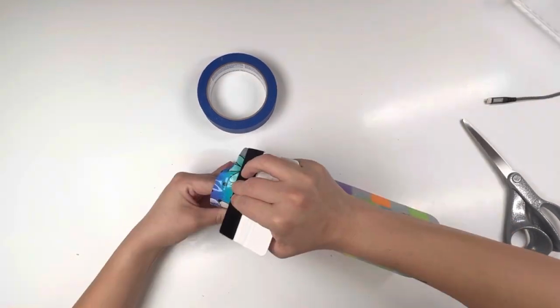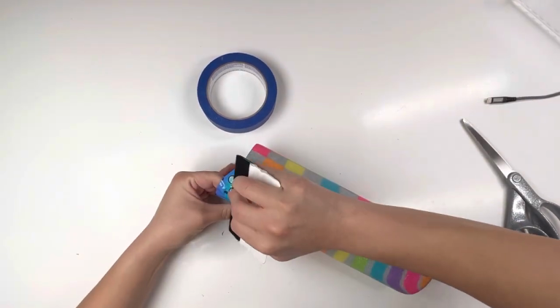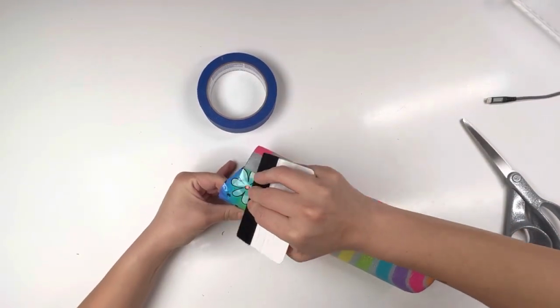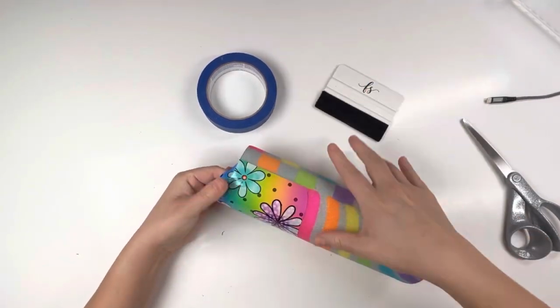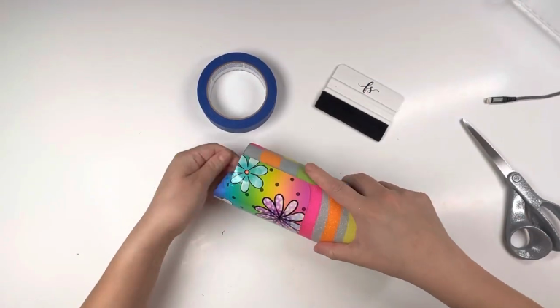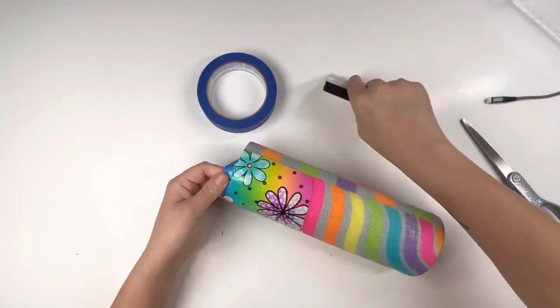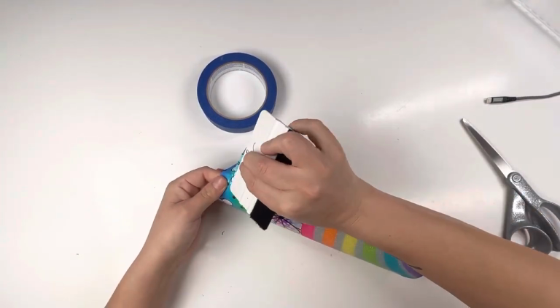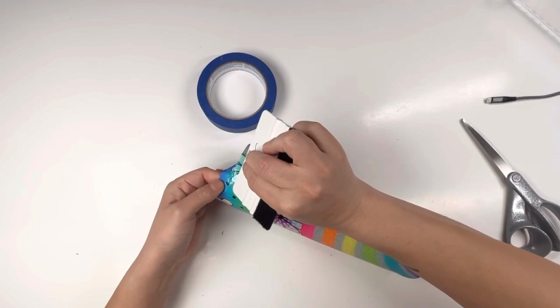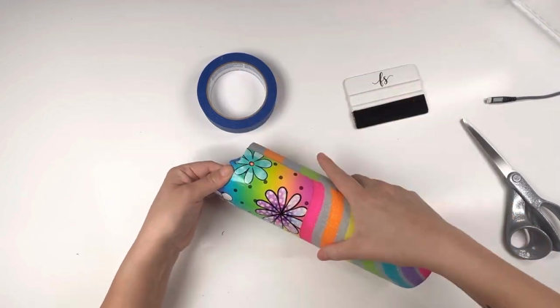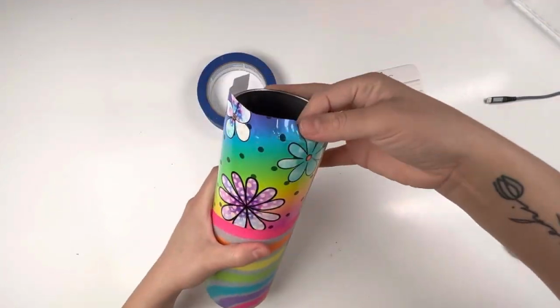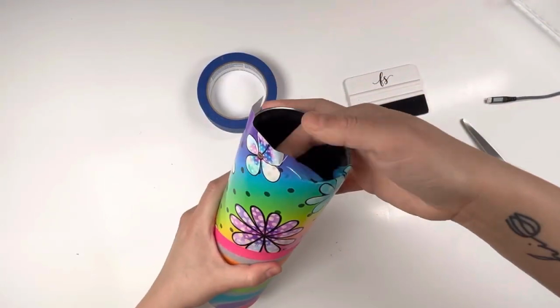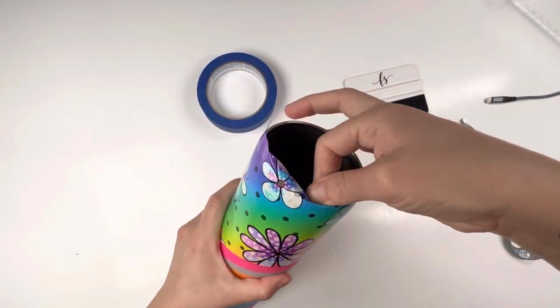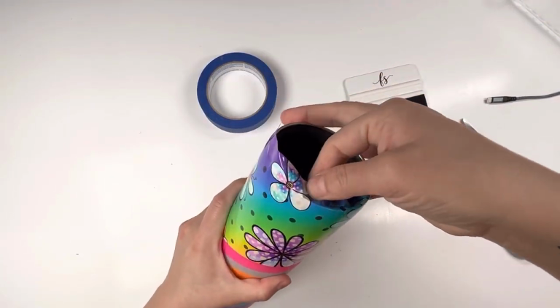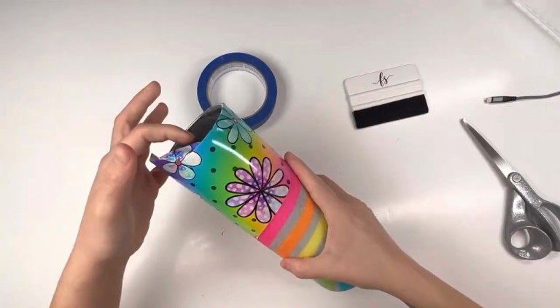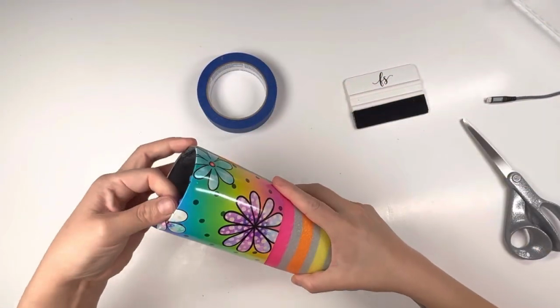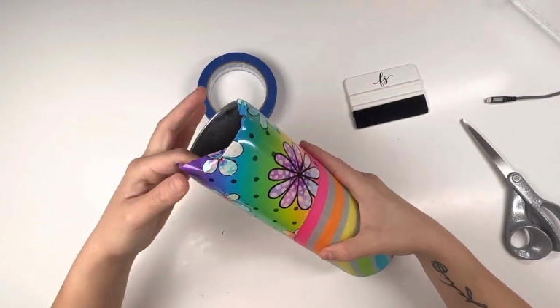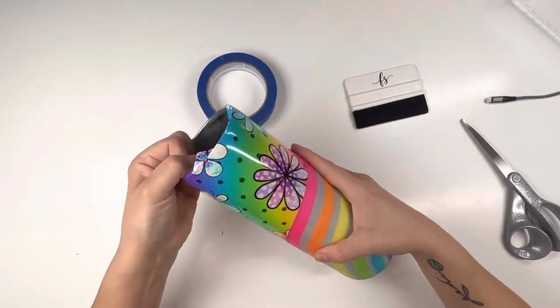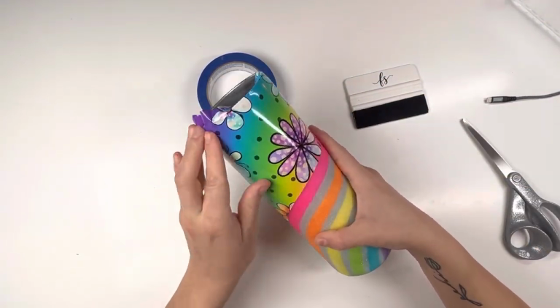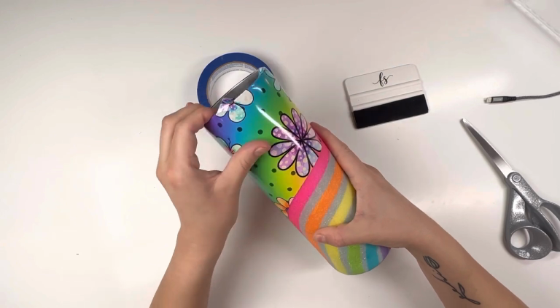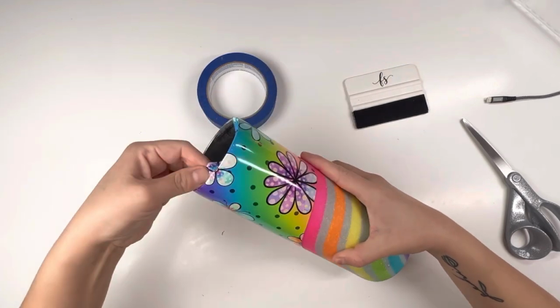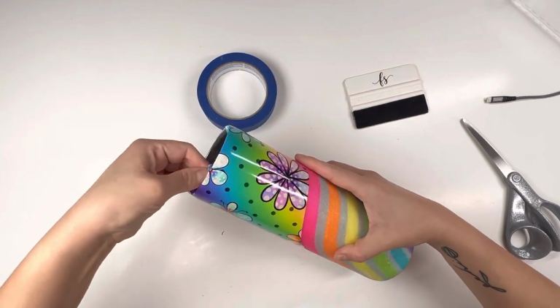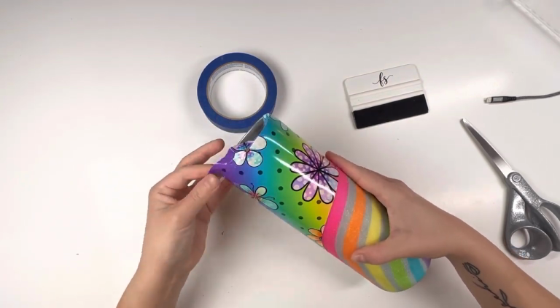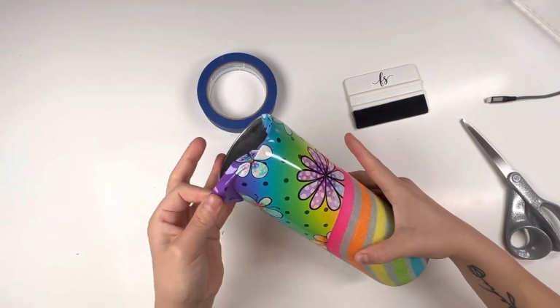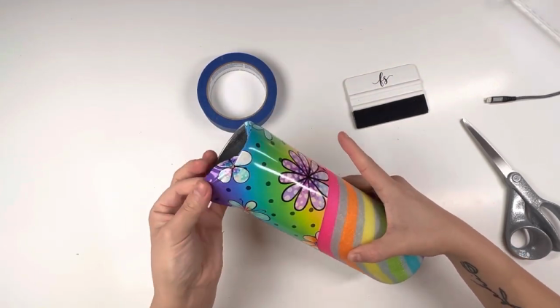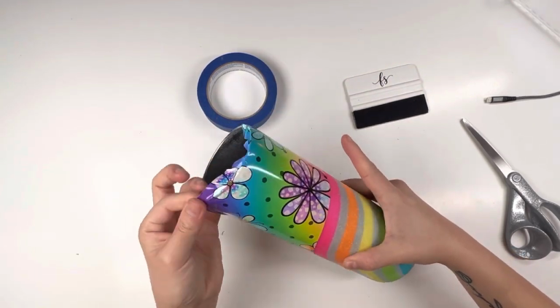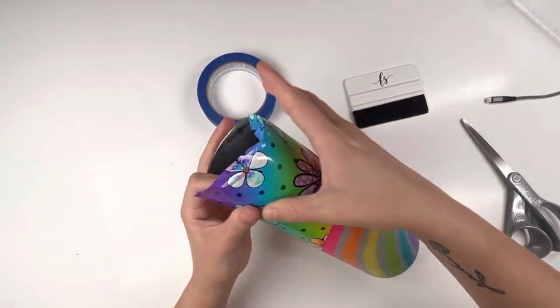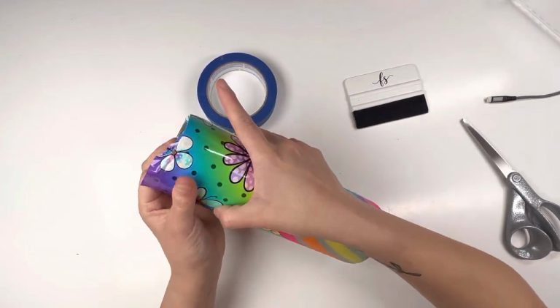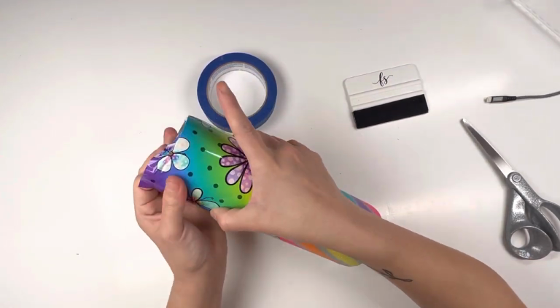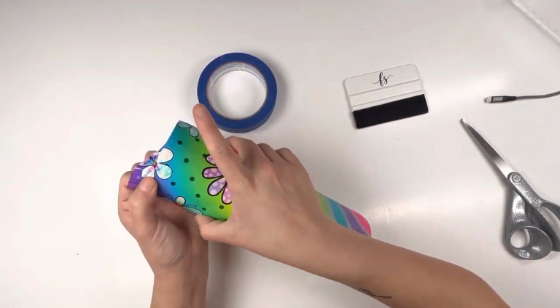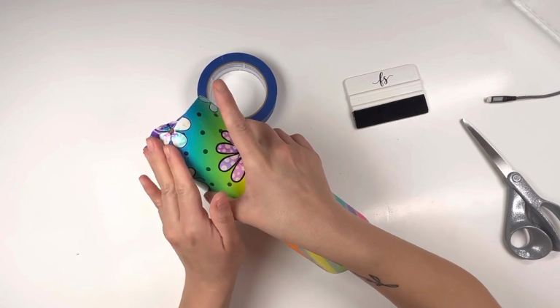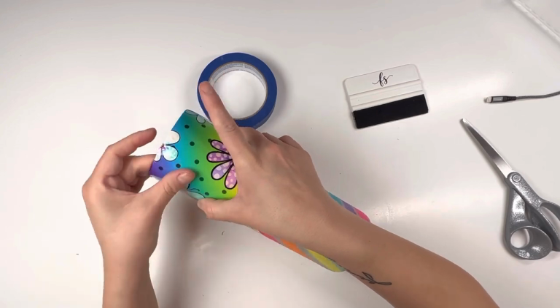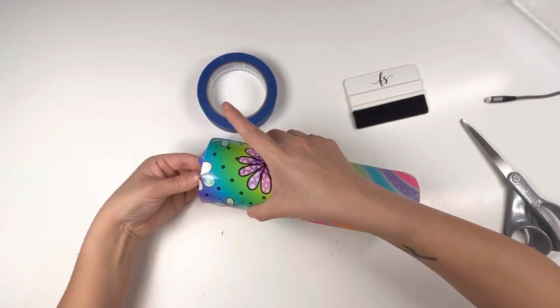I just wanted to show you guys that pretty much every mistake can be fixed.